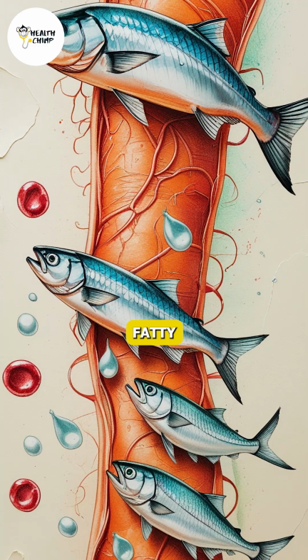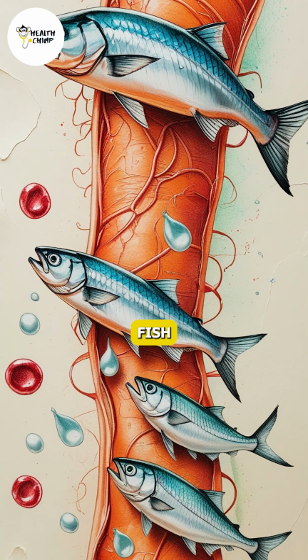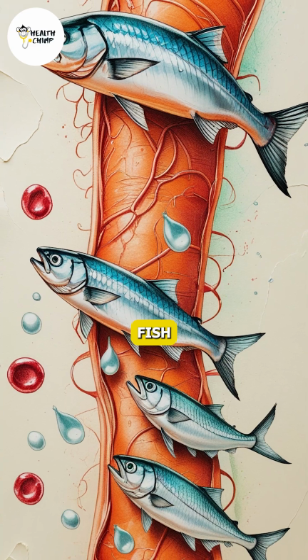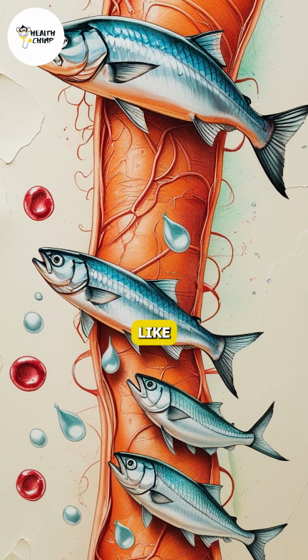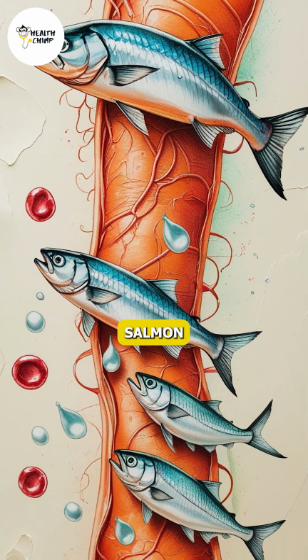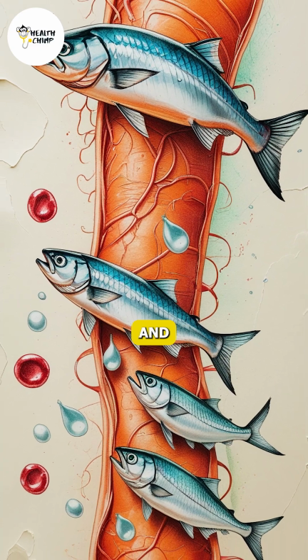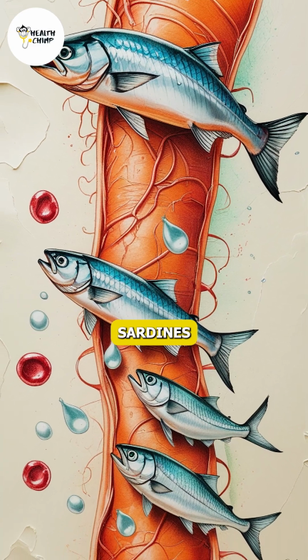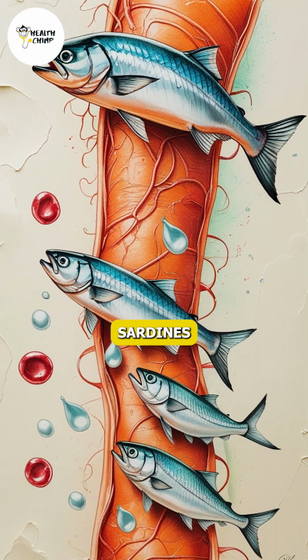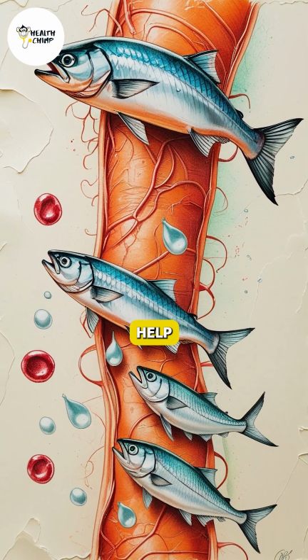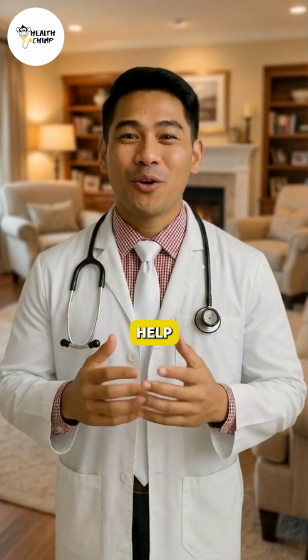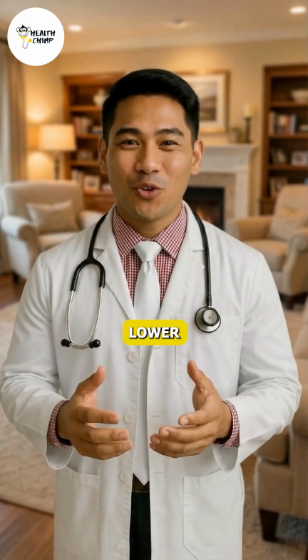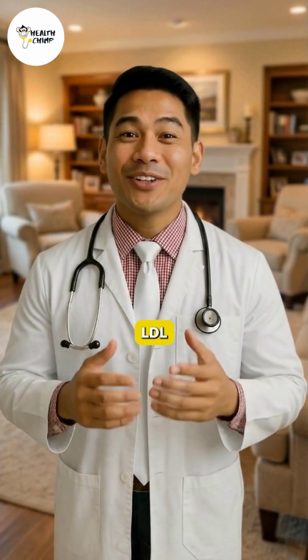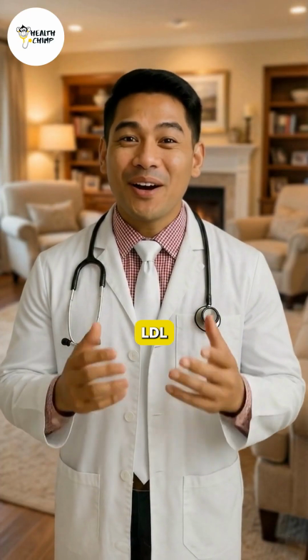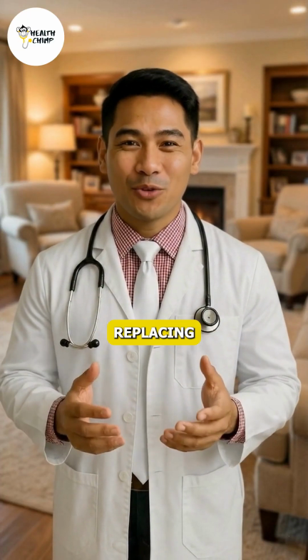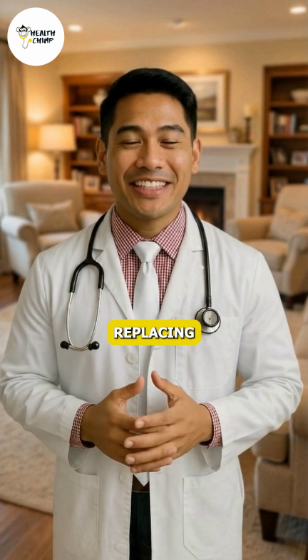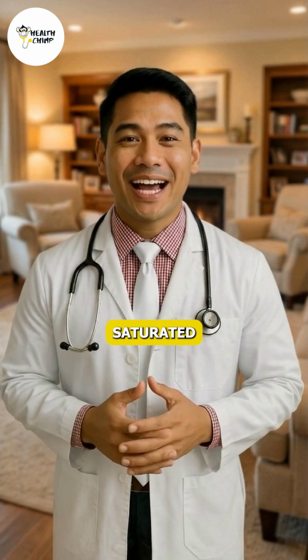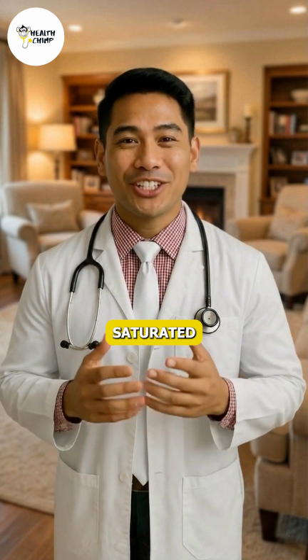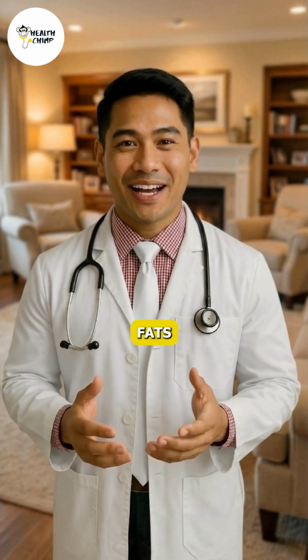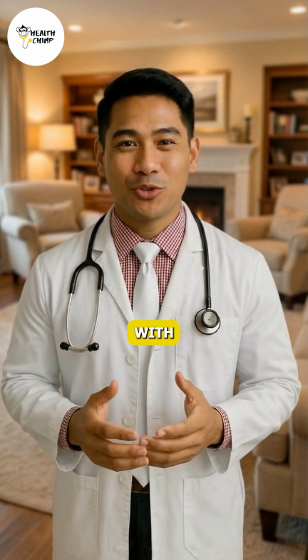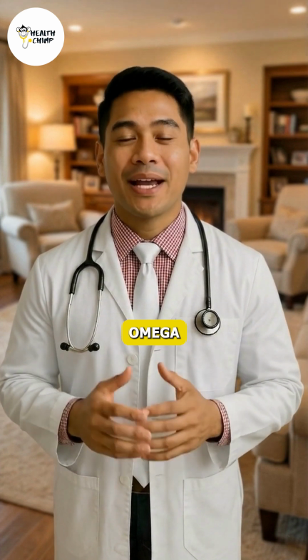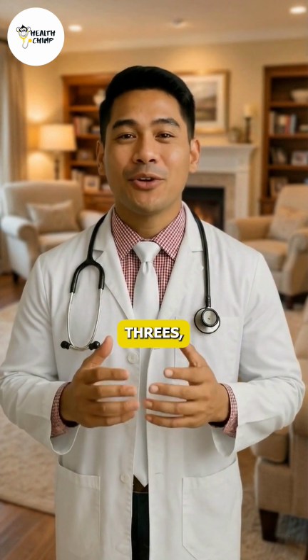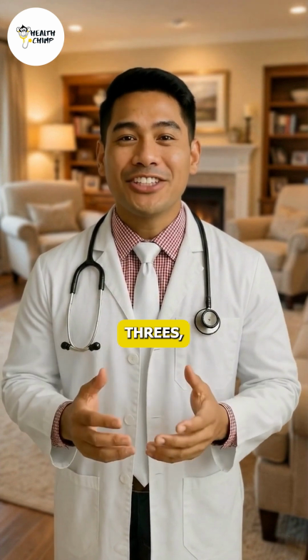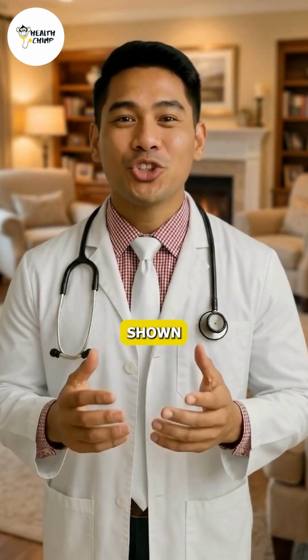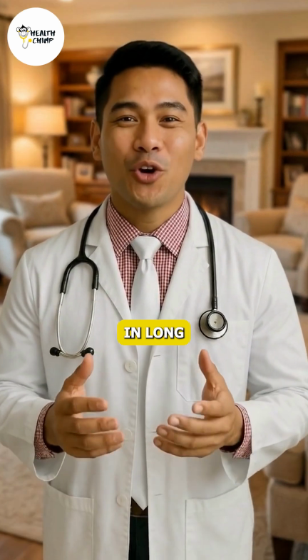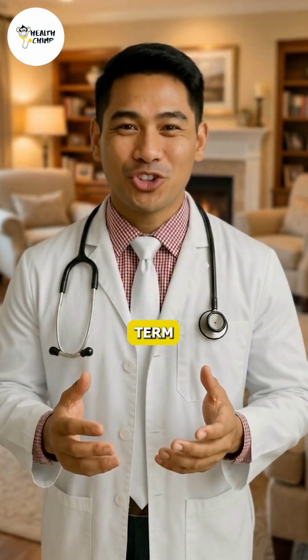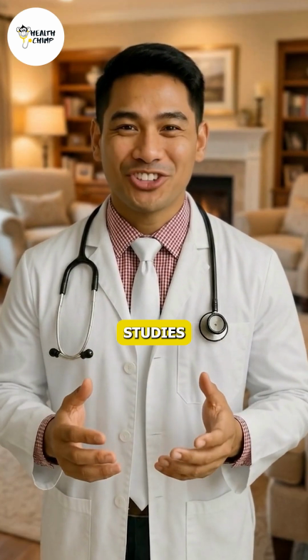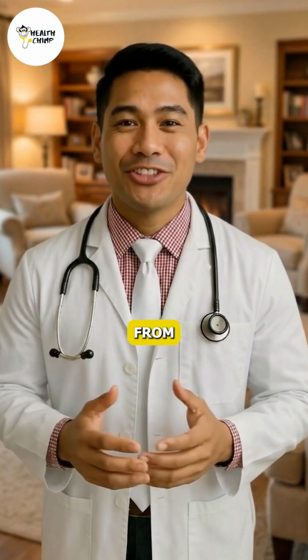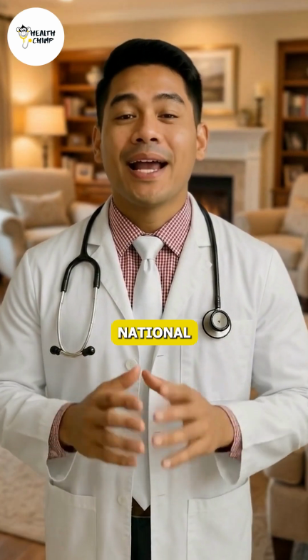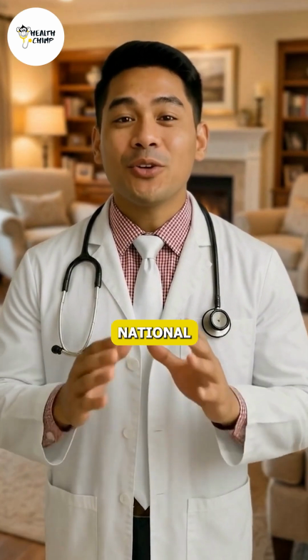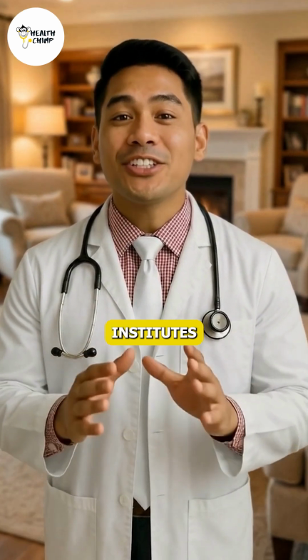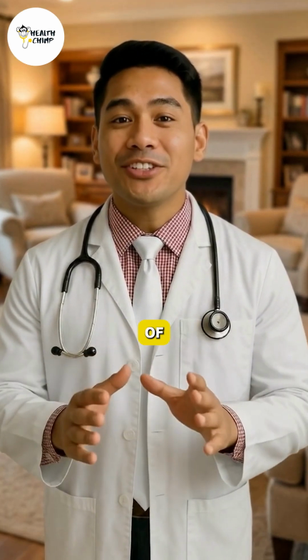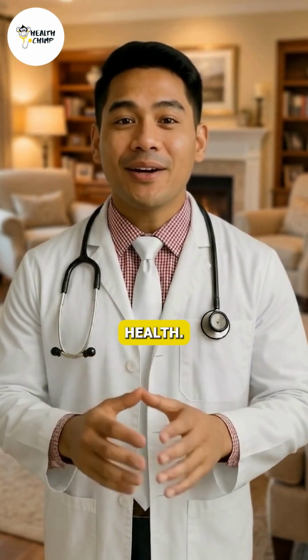Fatty fish, like salmon and sardines, help lower LDL by replacing saturated fats with omega-3s, shown in long-term studies from the National Institutes of Health.